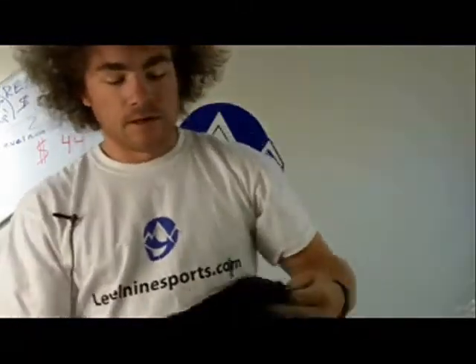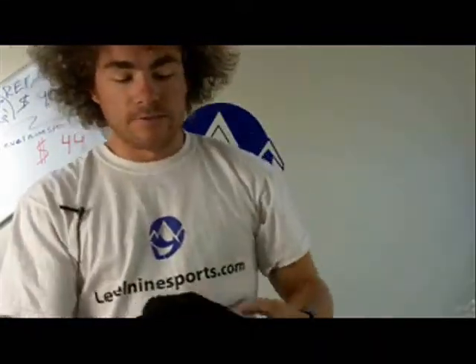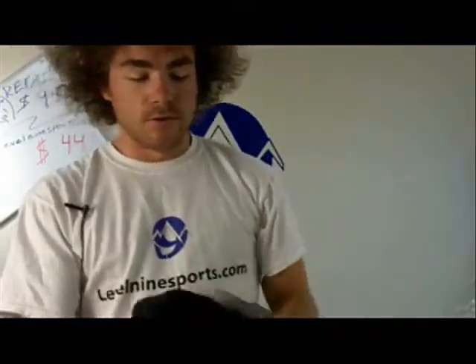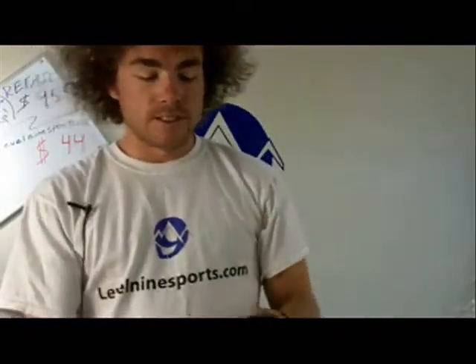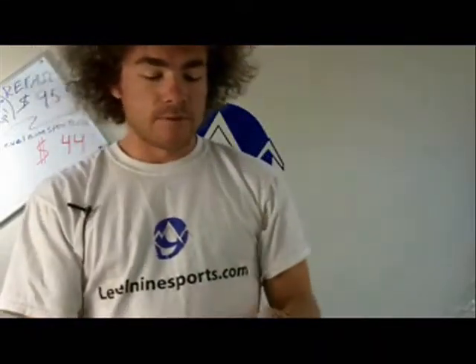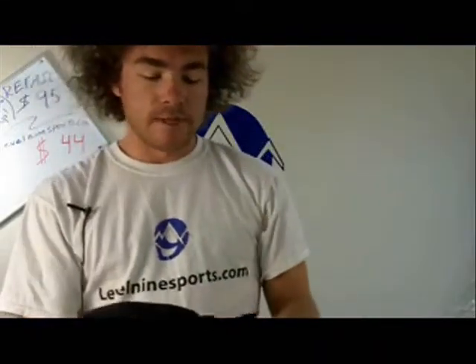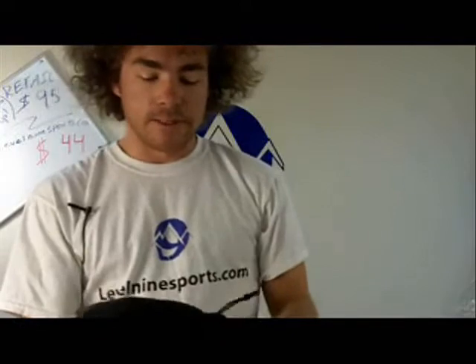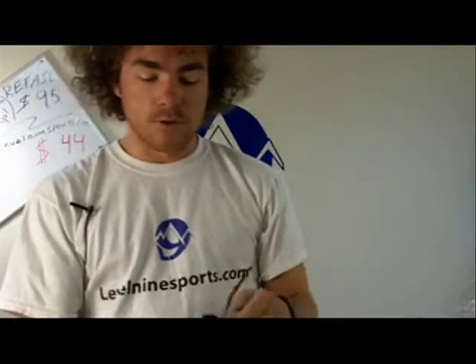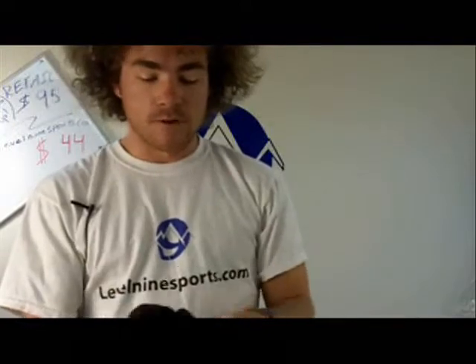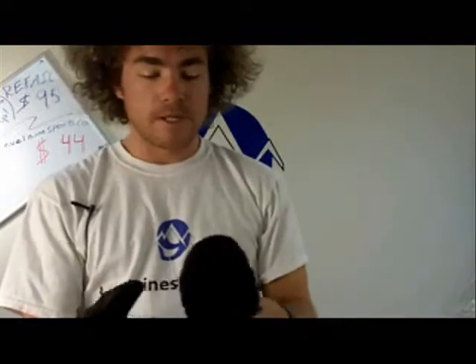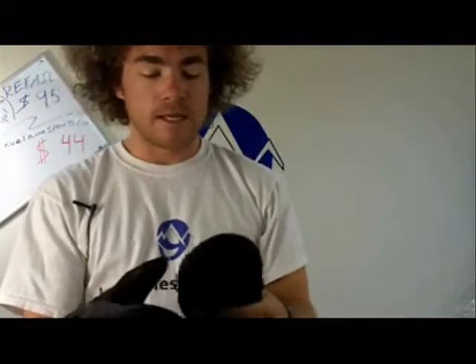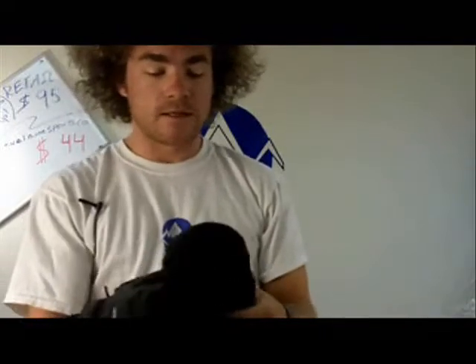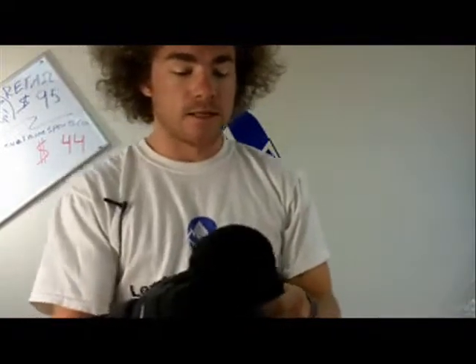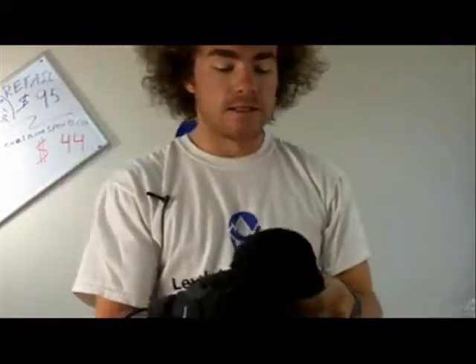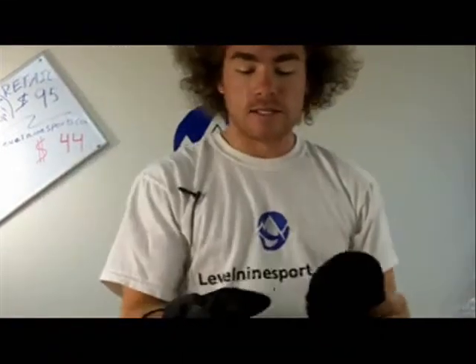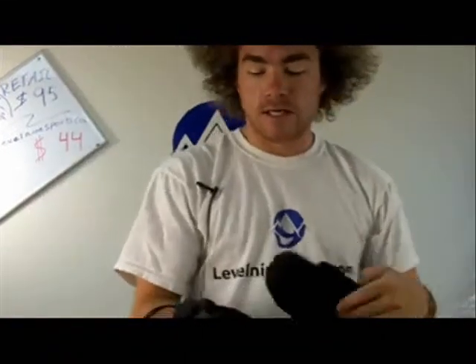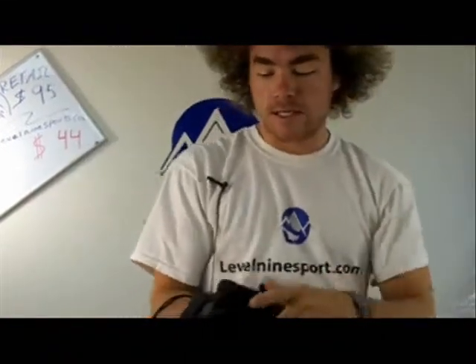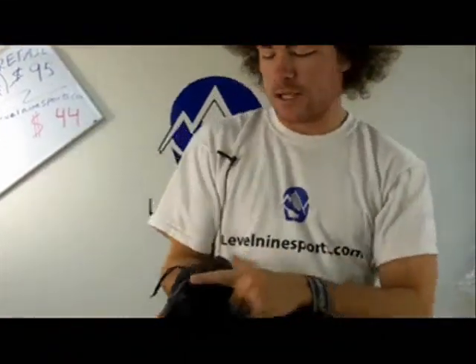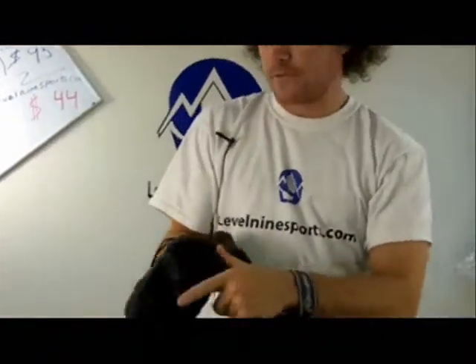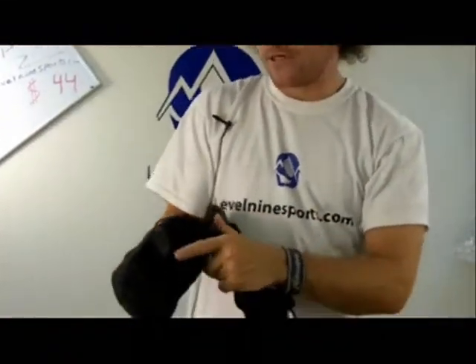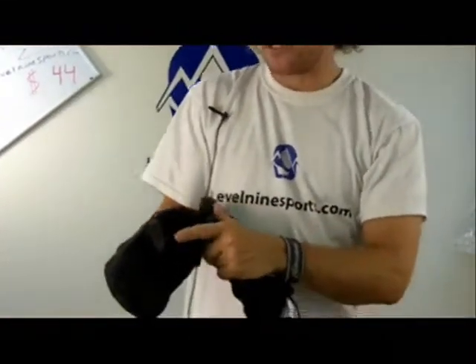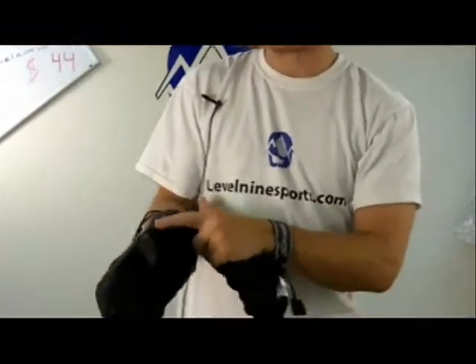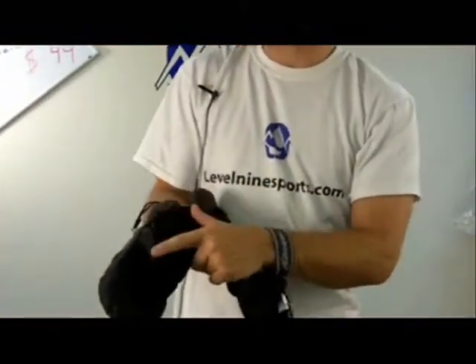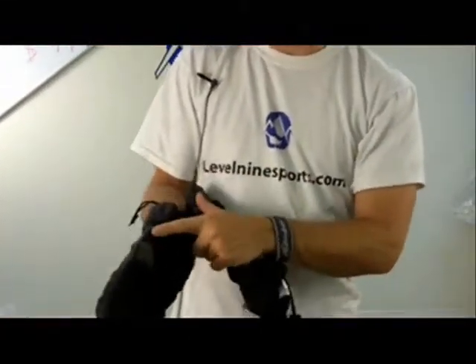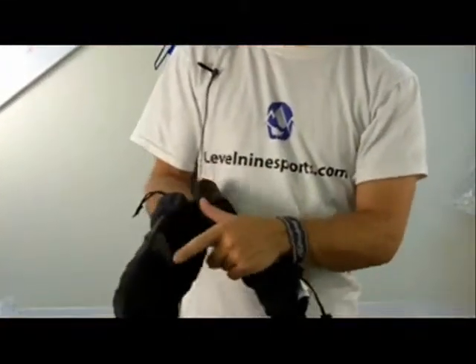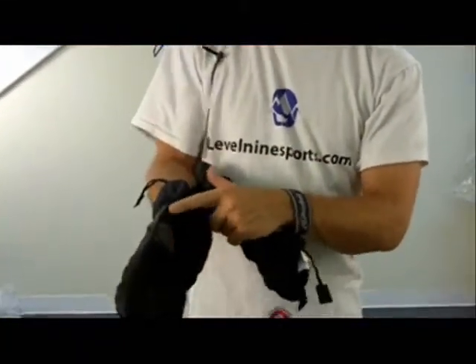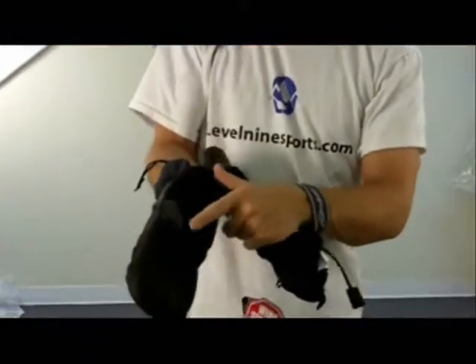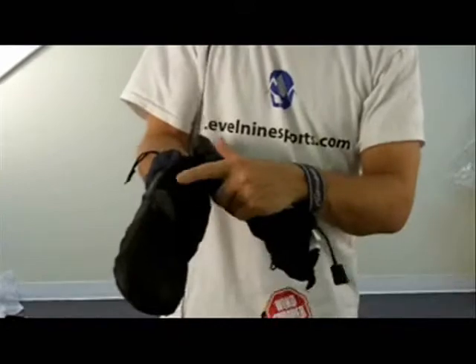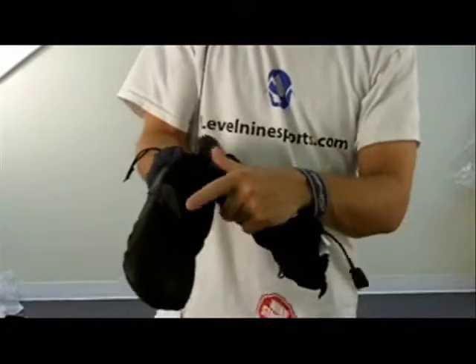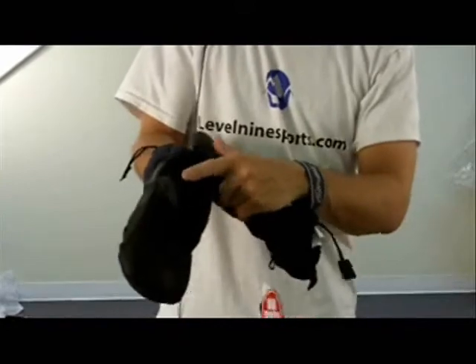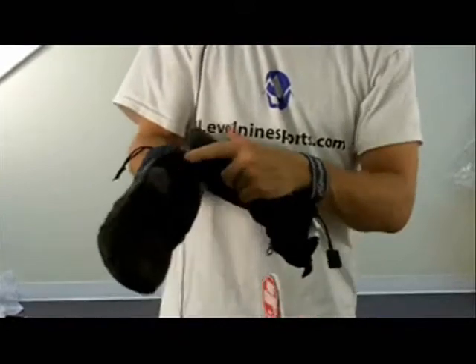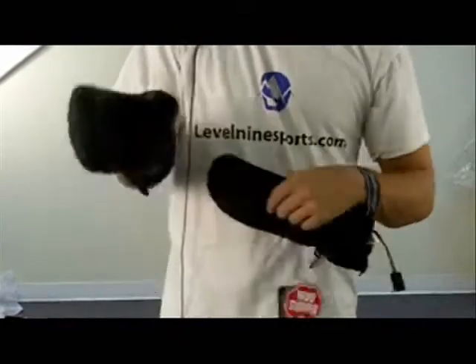They're a full wind stopper made by Gore. And it's got a nice soft material here for when you wipe your nose, etc.